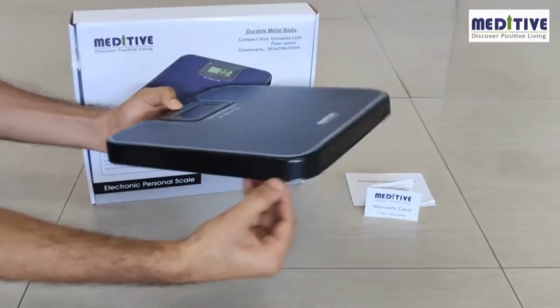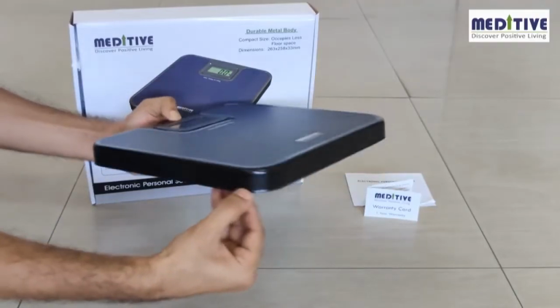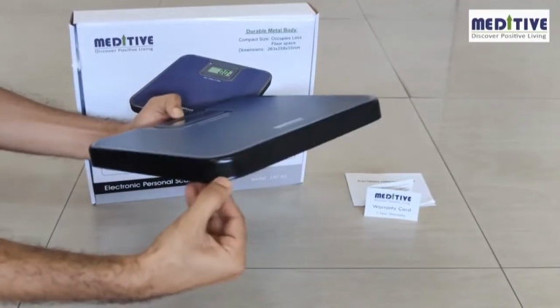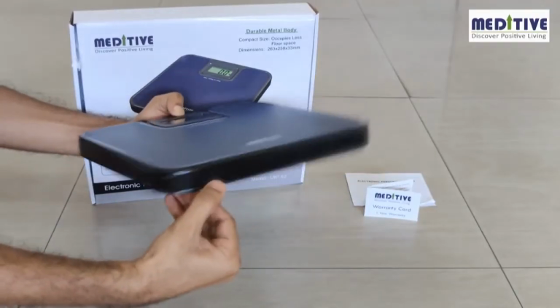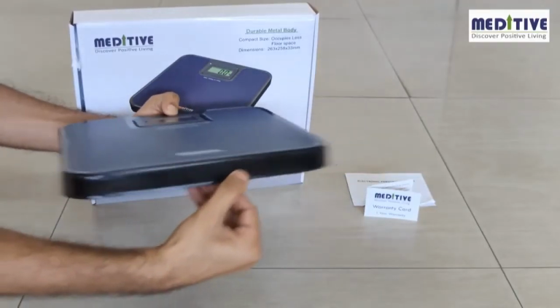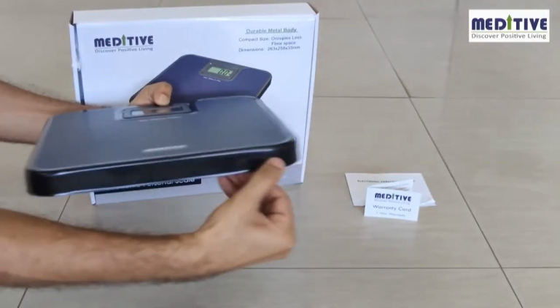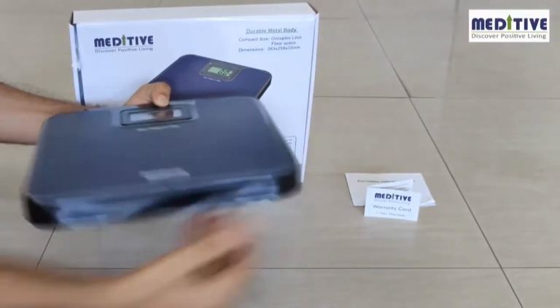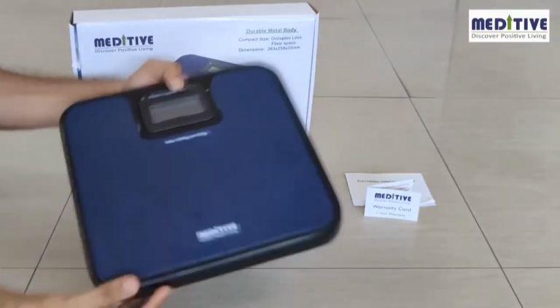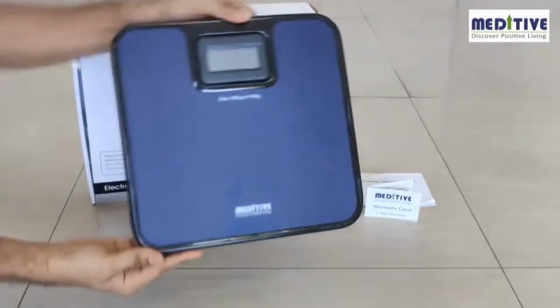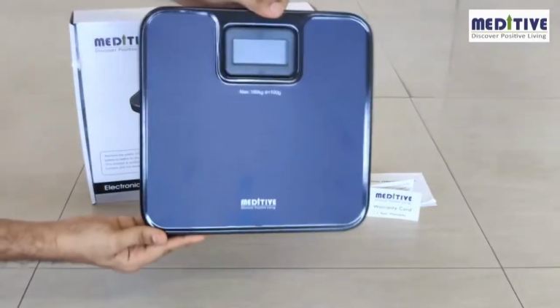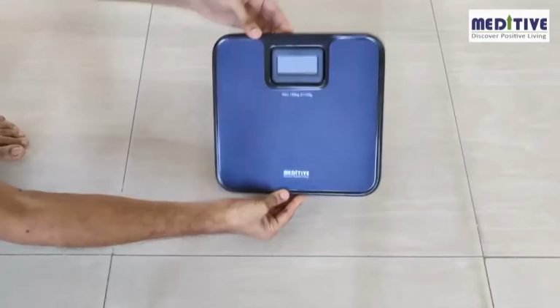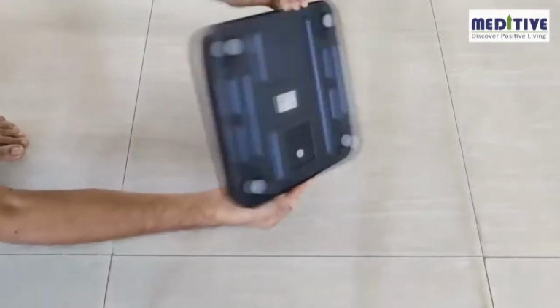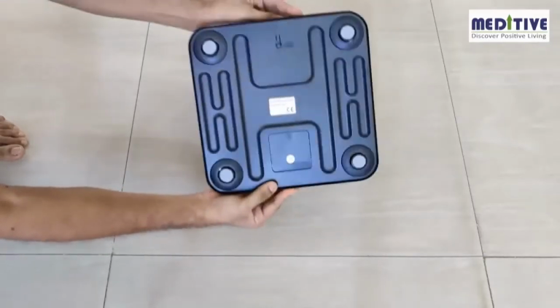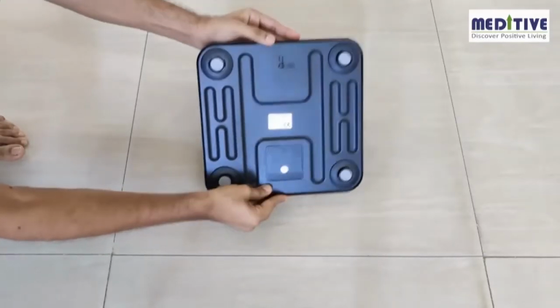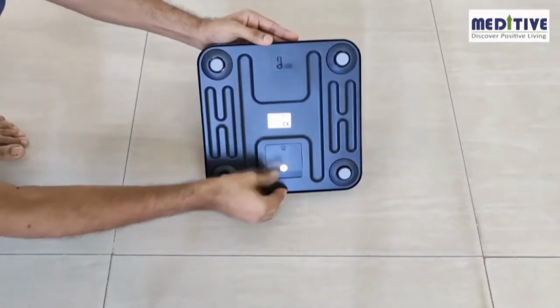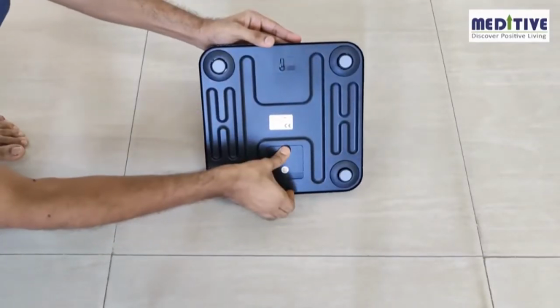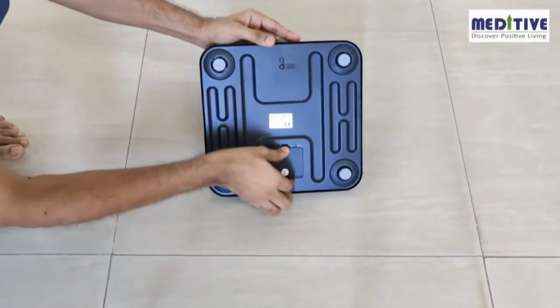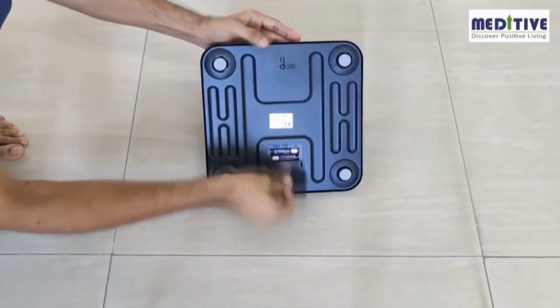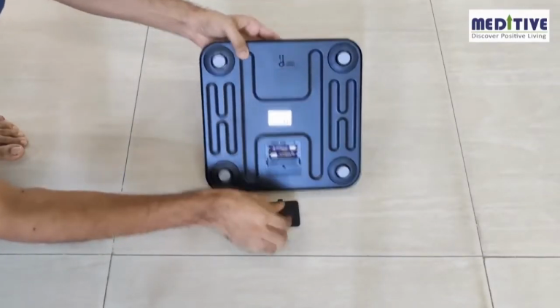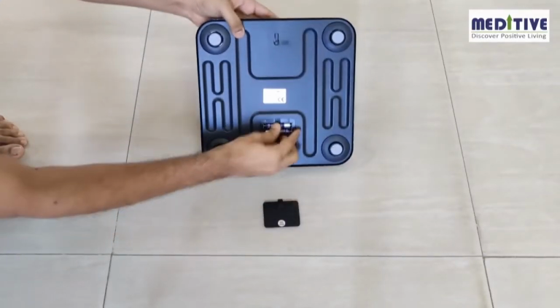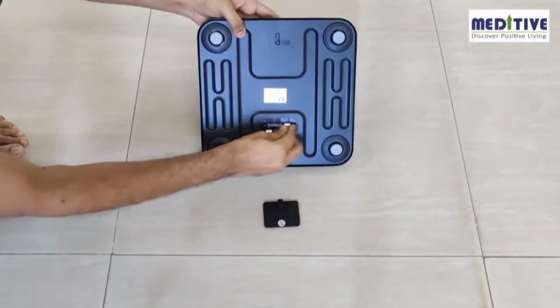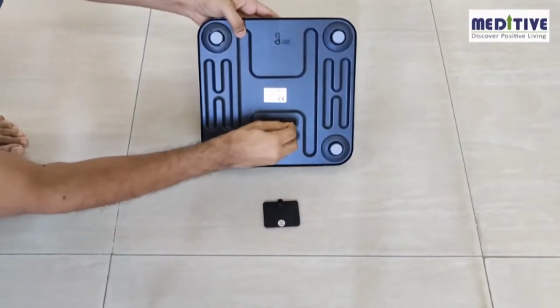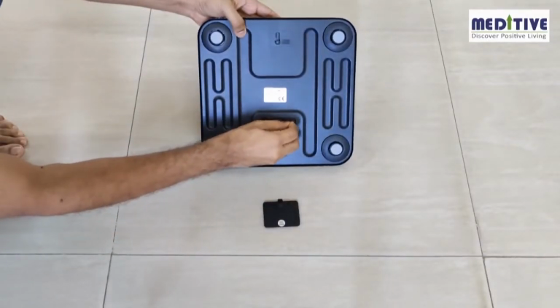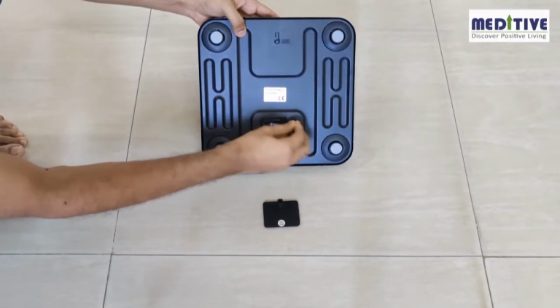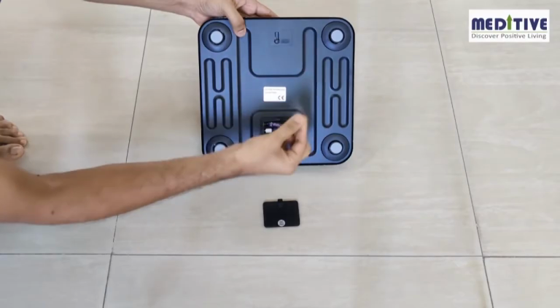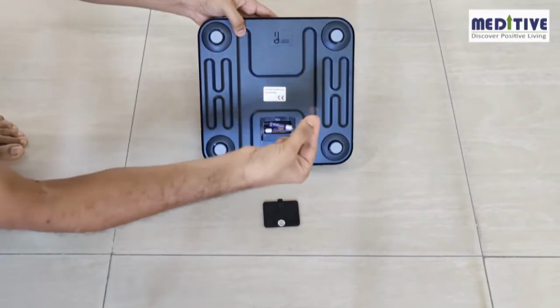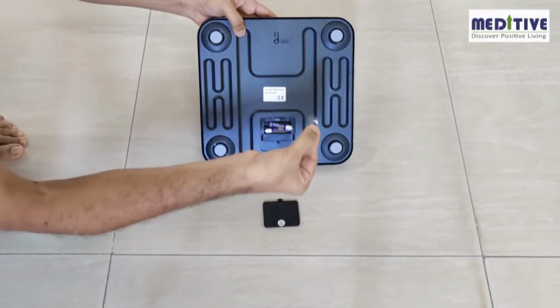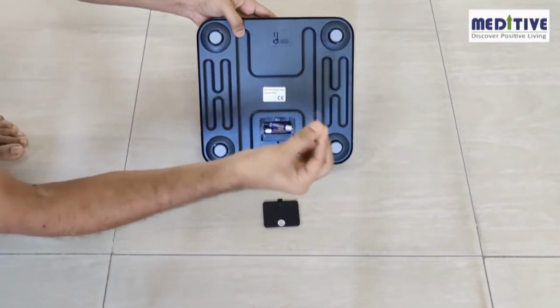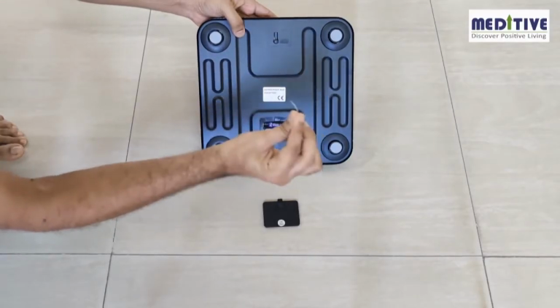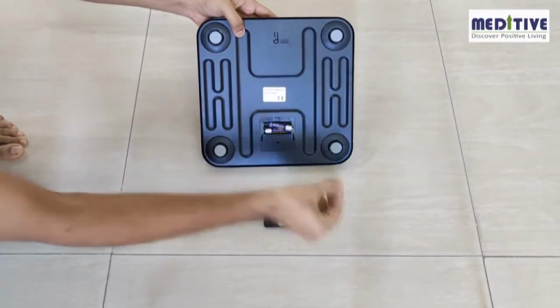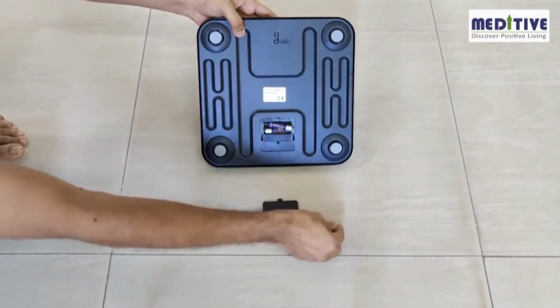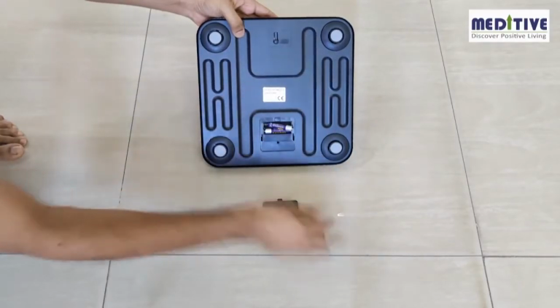The edges are curved so that there are no sharp points, ensuring safety whenever it is kept on the floor. The scale is powered using two triple-A batteries. First, please check if there is a plastic cap behind the battery compartment — you have to remove that plastic cap.